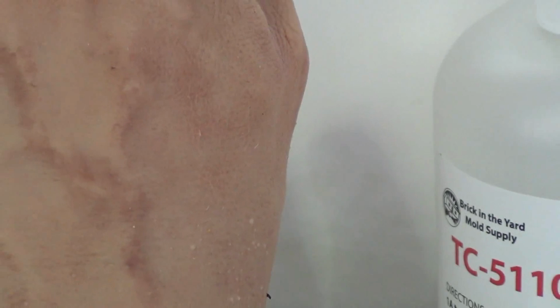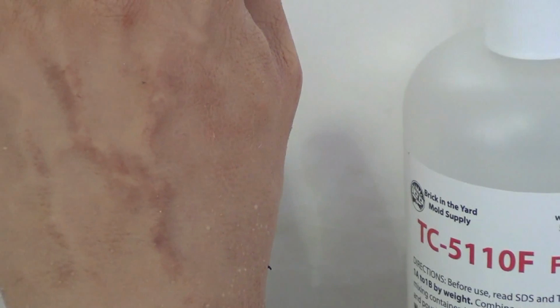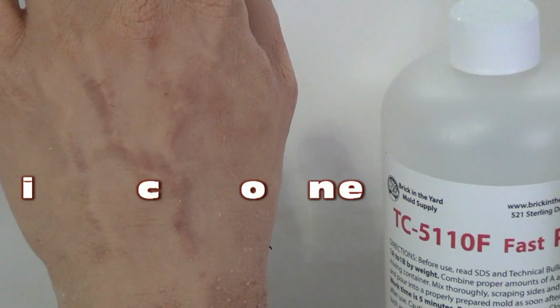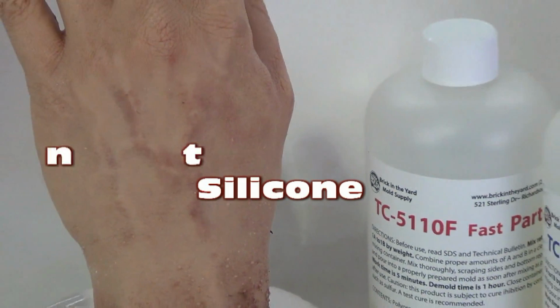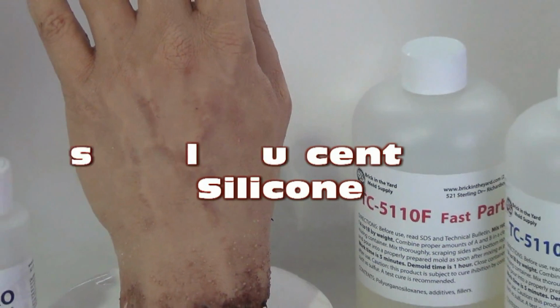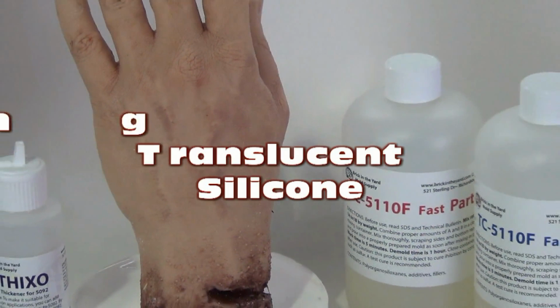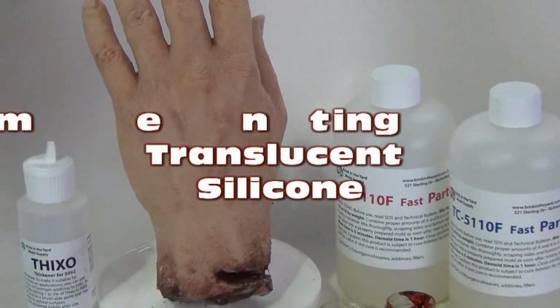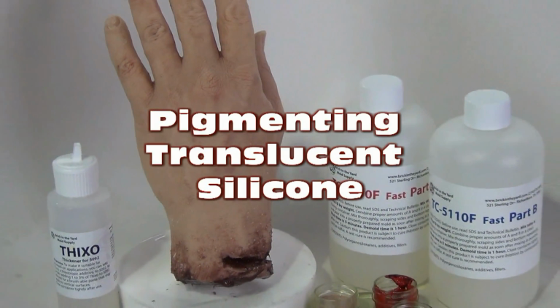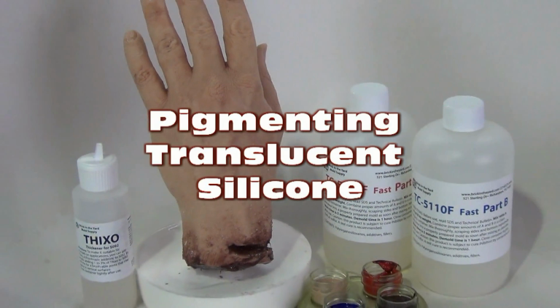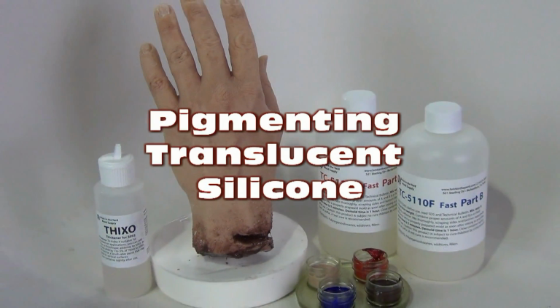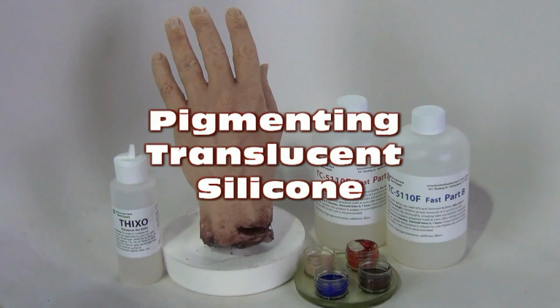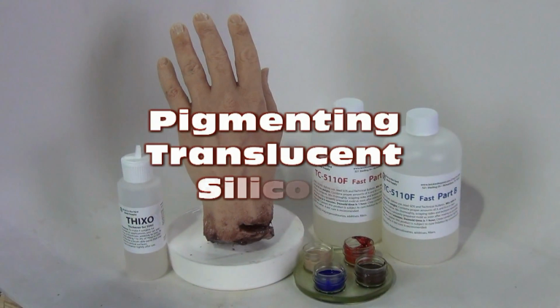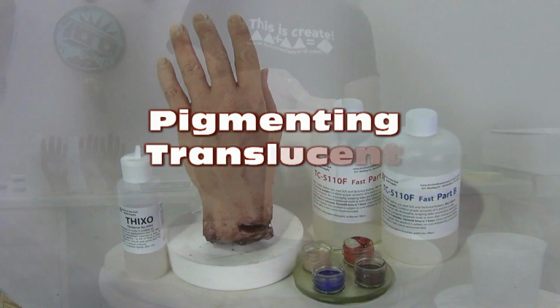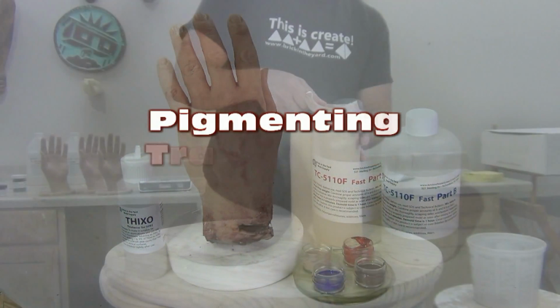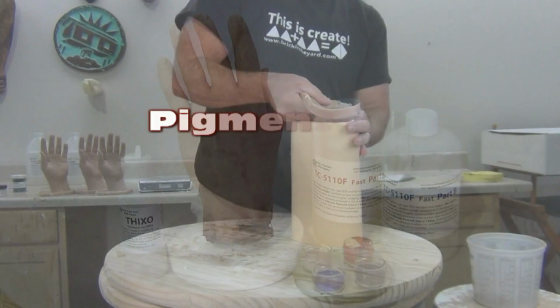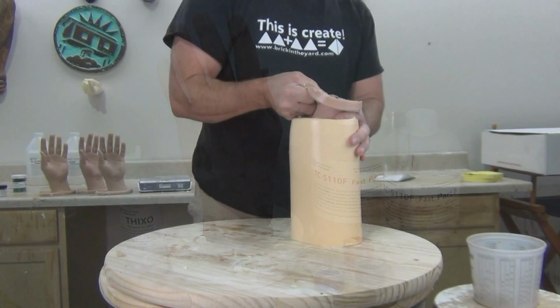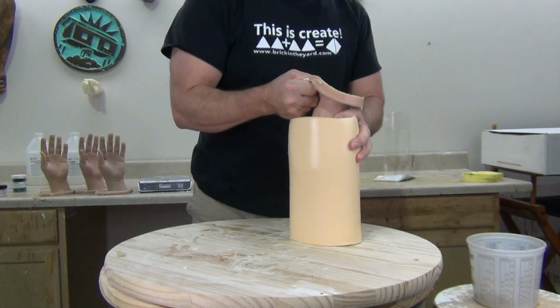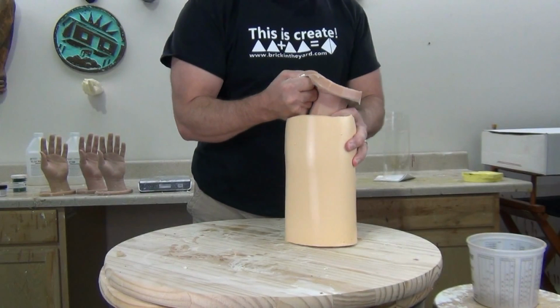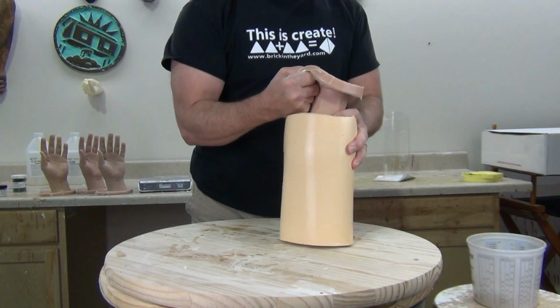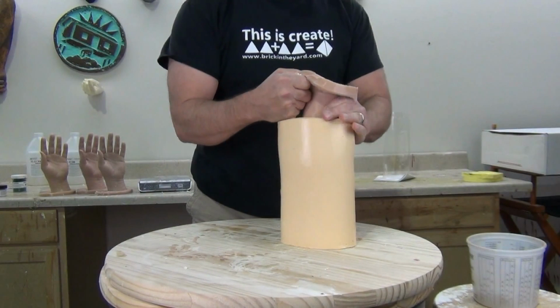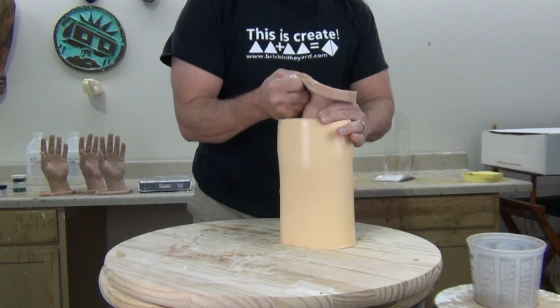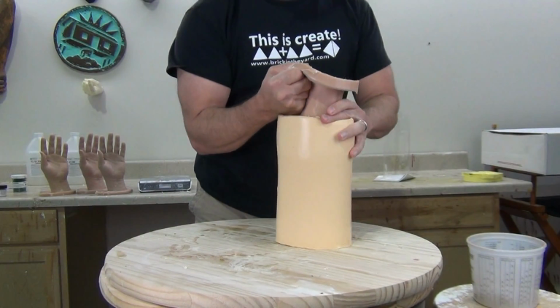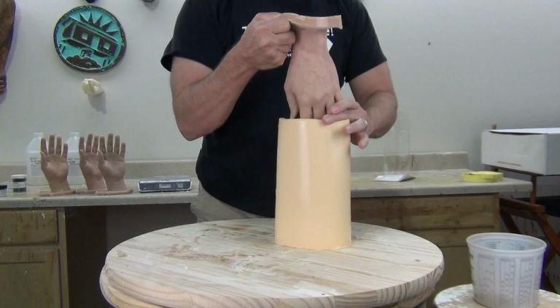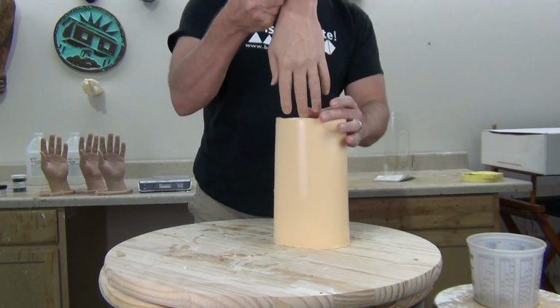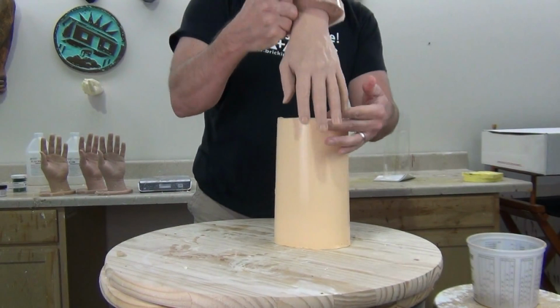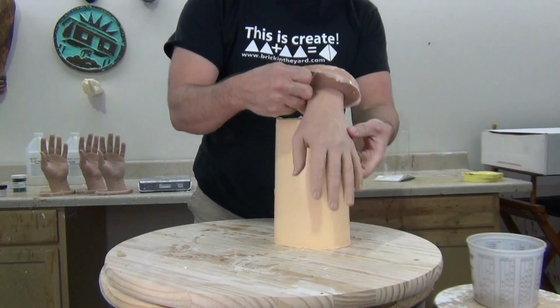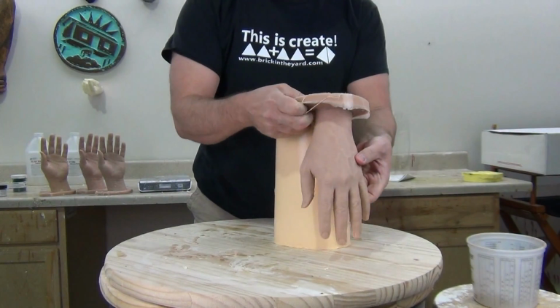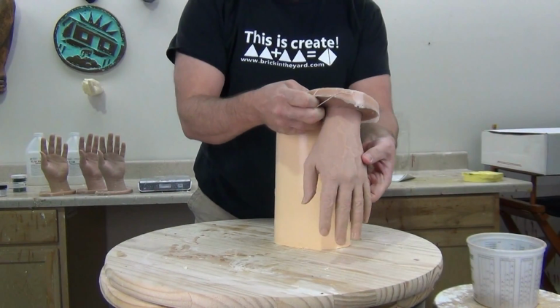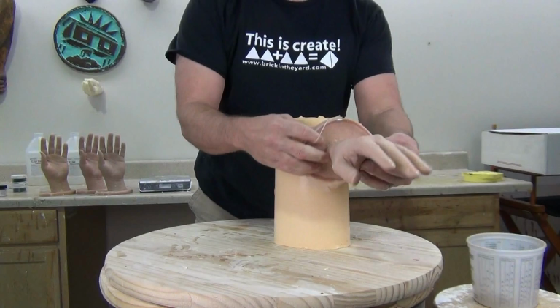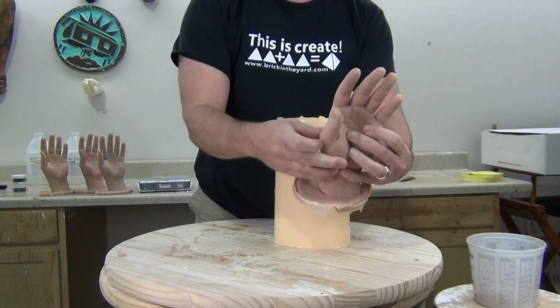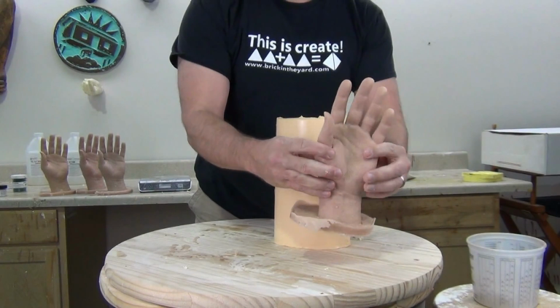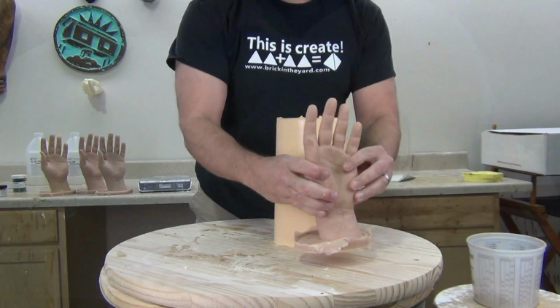Pigmenting translucent silicone. In this video we're going to discuss the process of accurately pigmenting translucent silicone to simulate realistic flesh tones, and we'll be introducing our new flesh tone pigments.